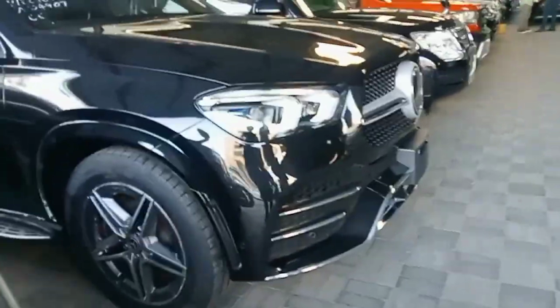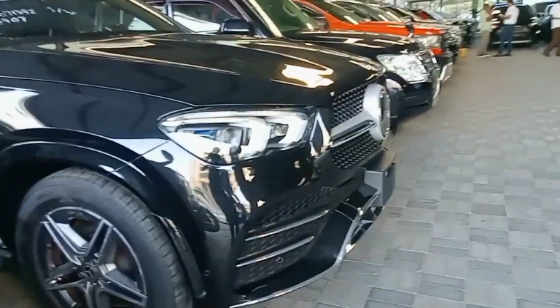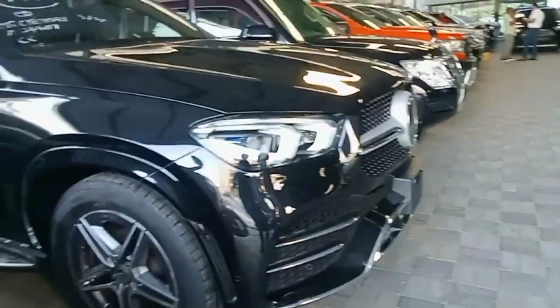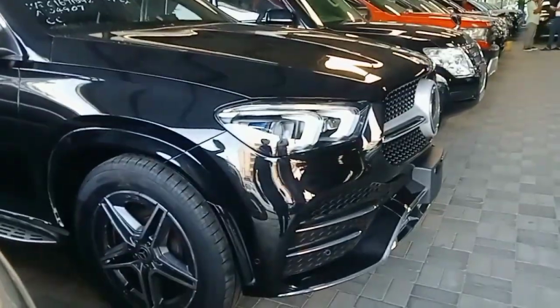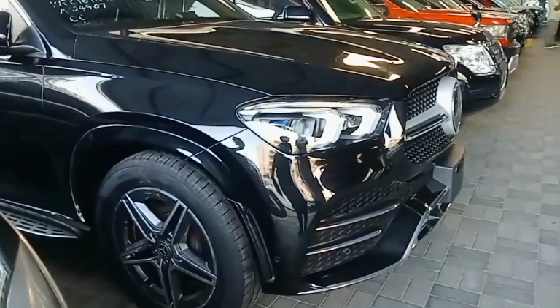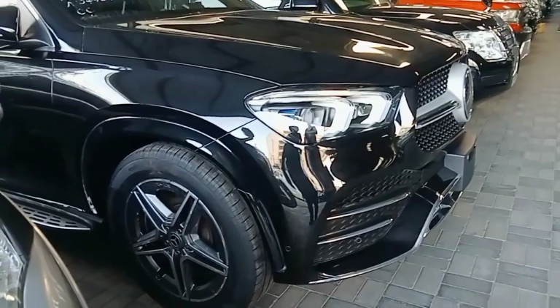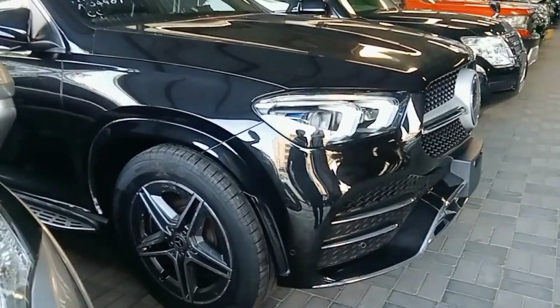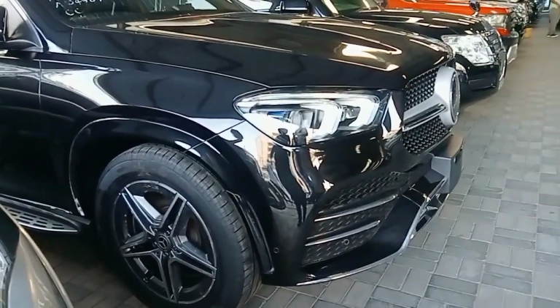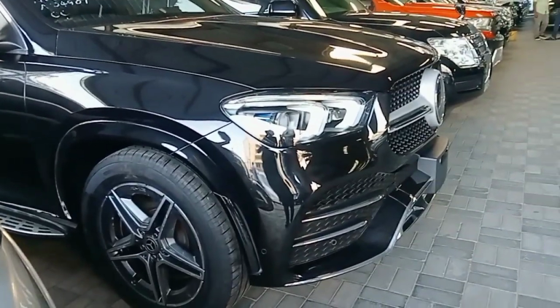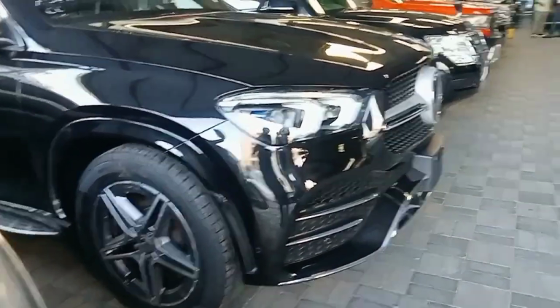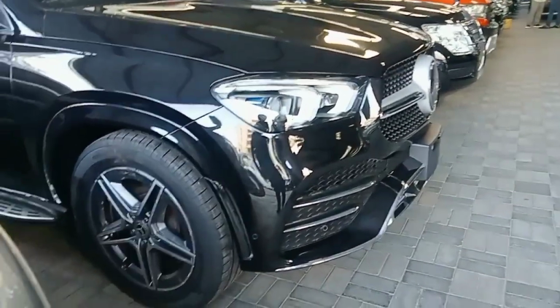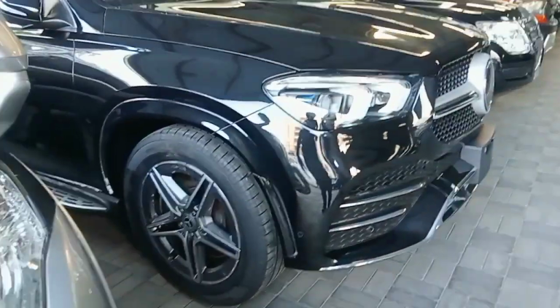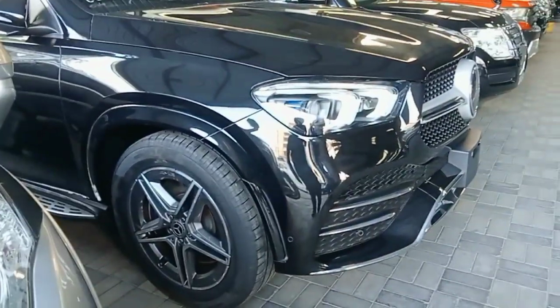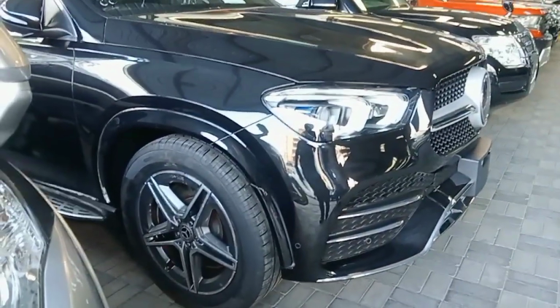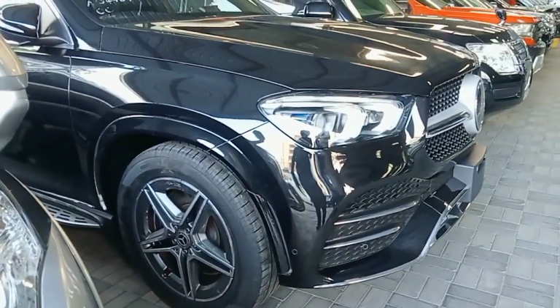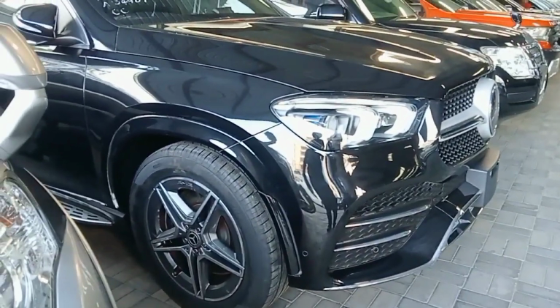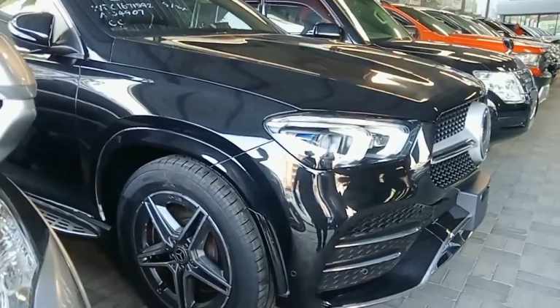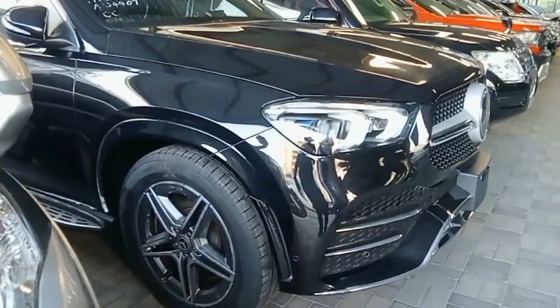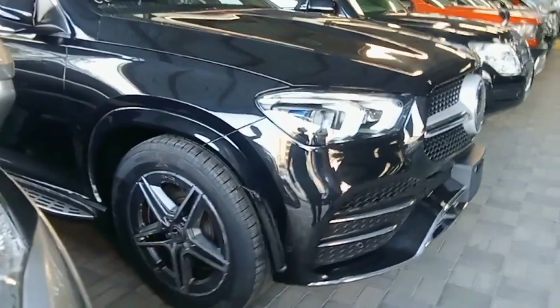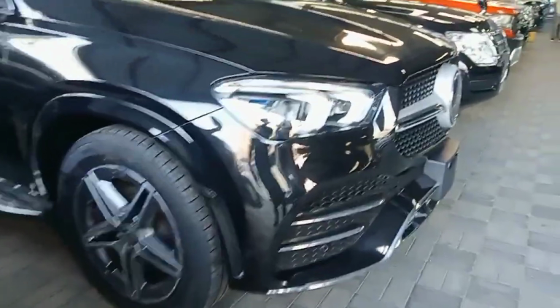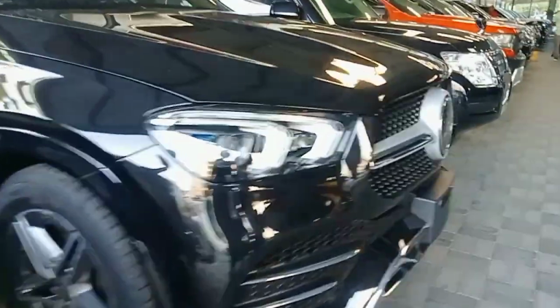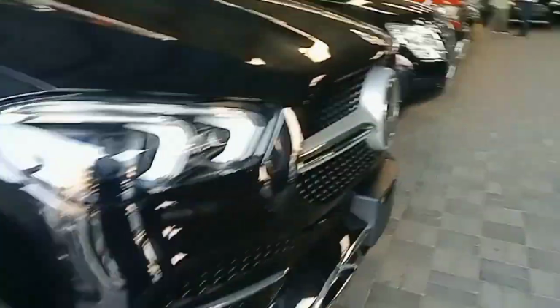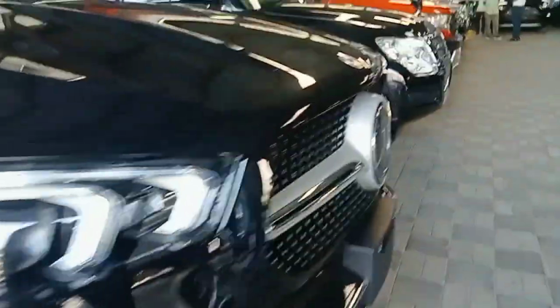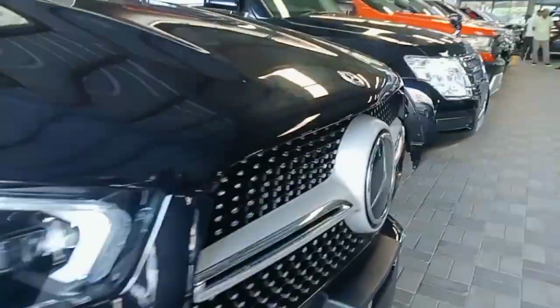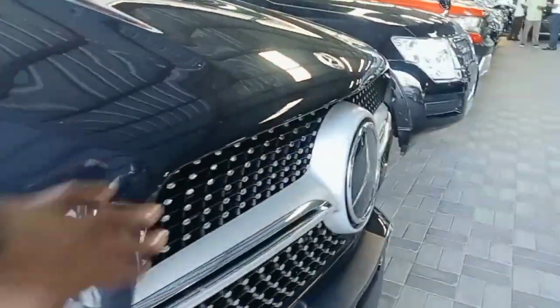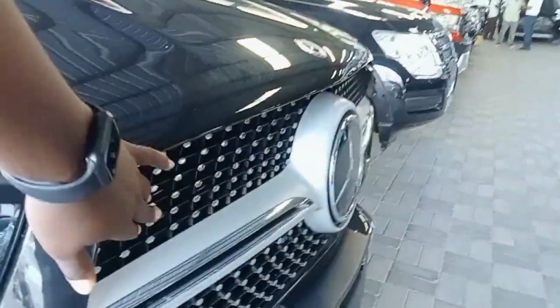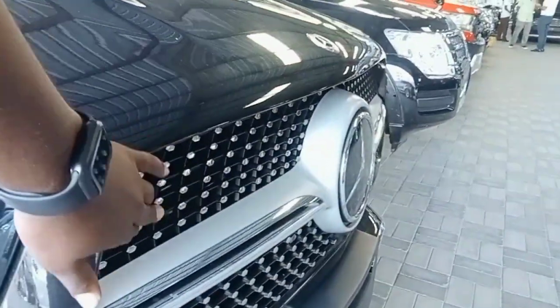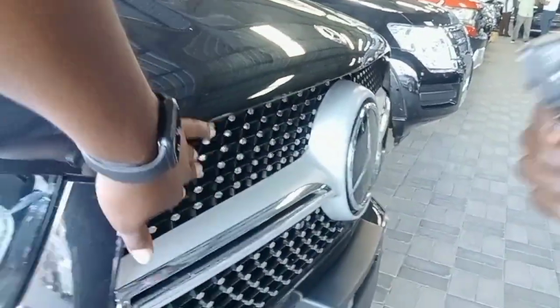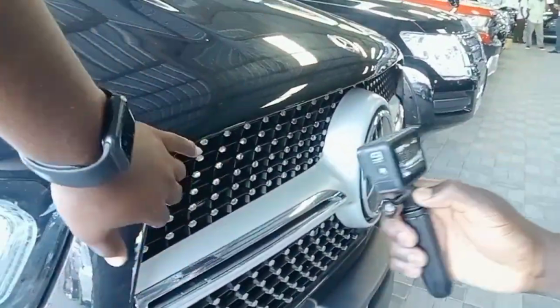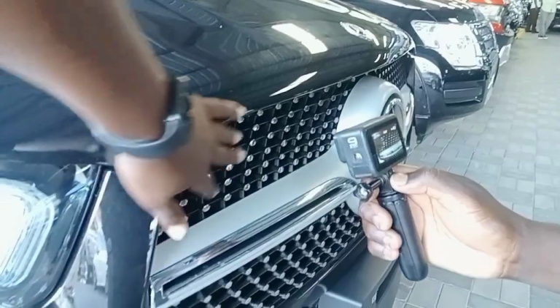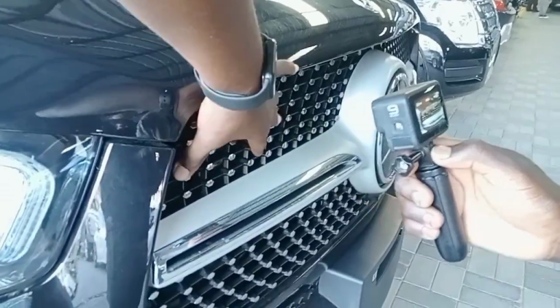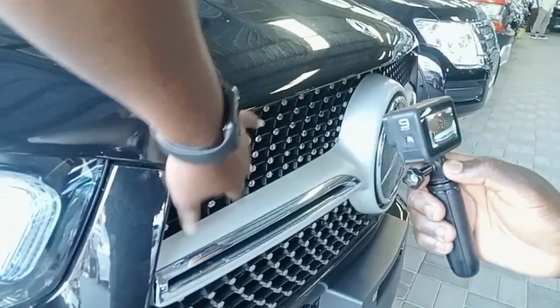Here we have a GLE 450. This is the latest version of the GLE, as you can see. Take a look around! This is what you call a Star Lake grill.